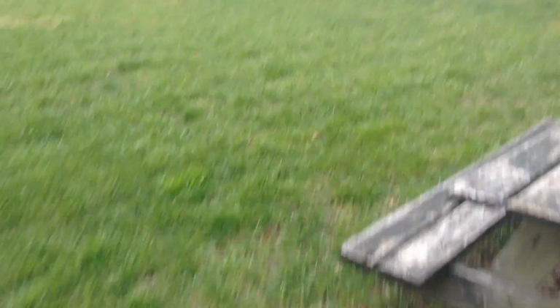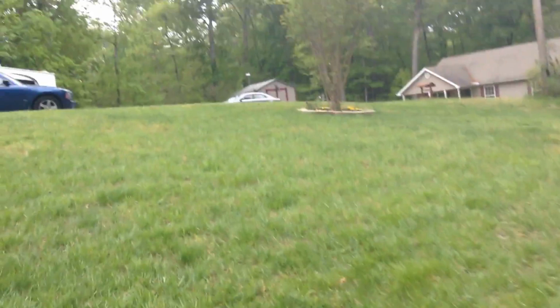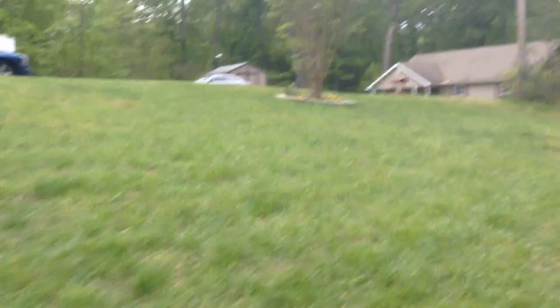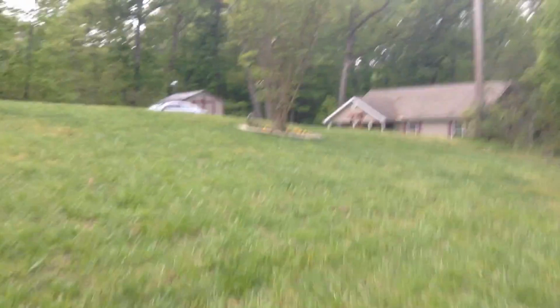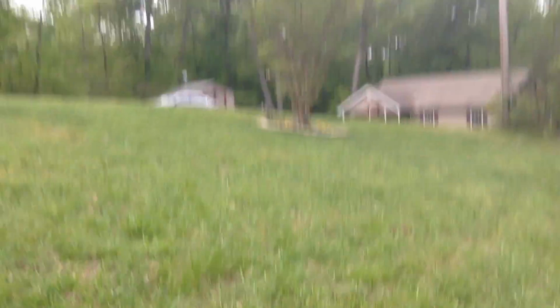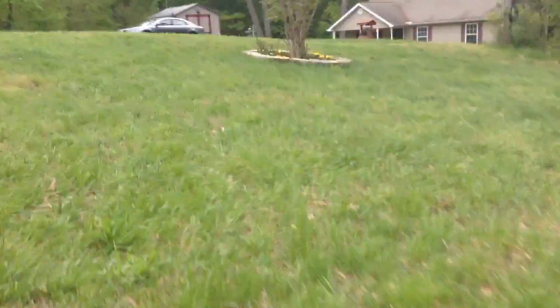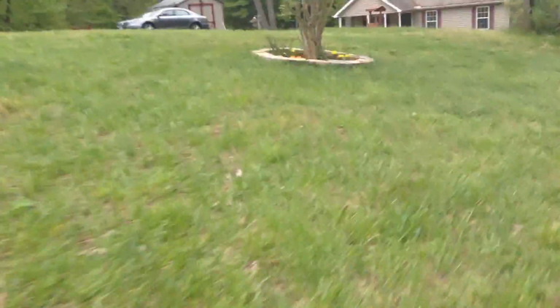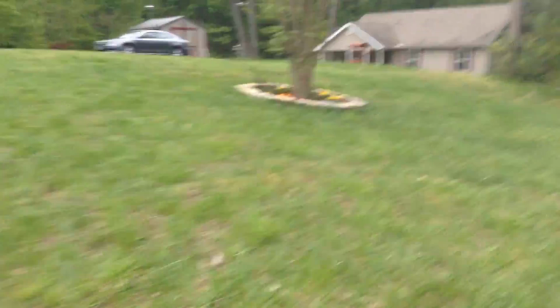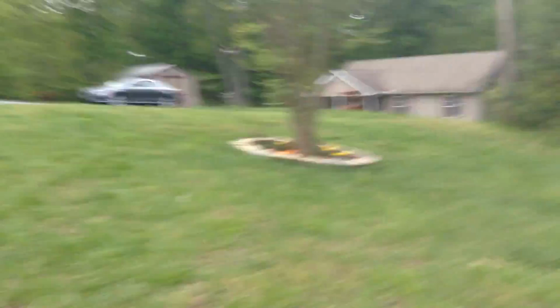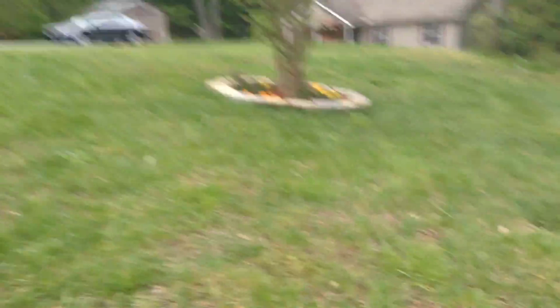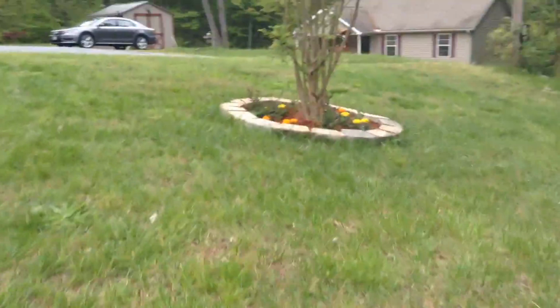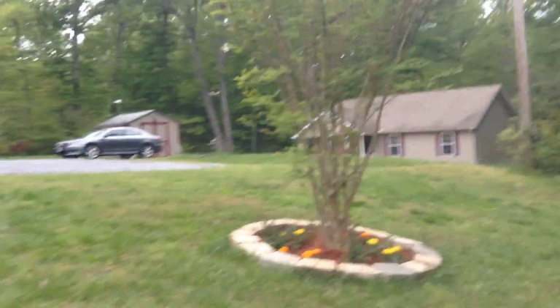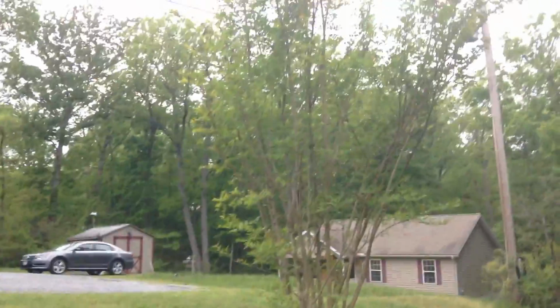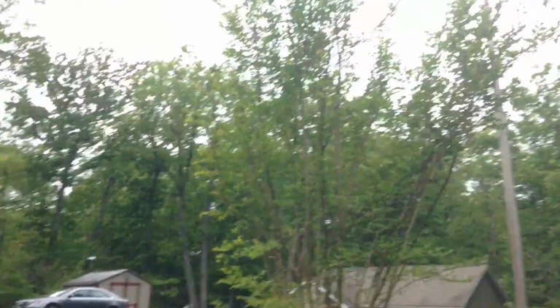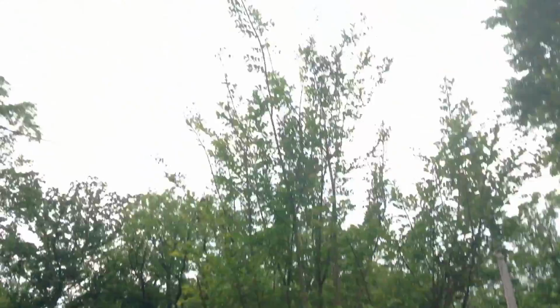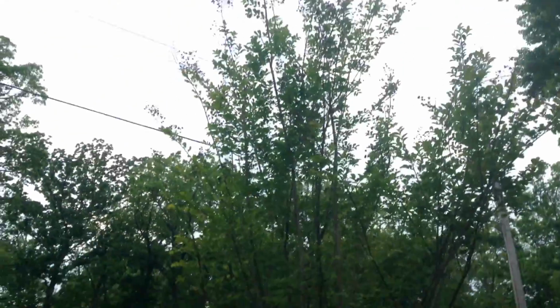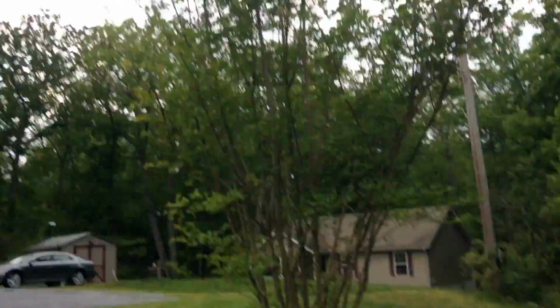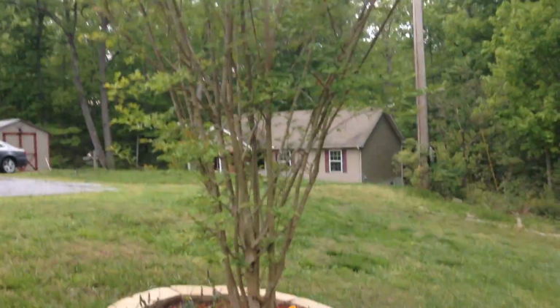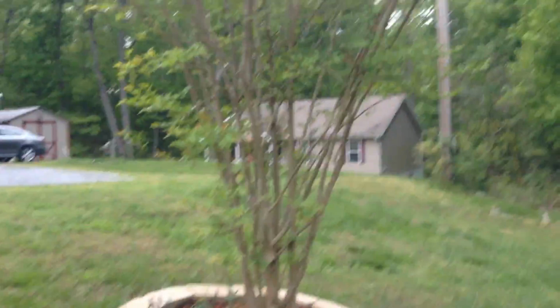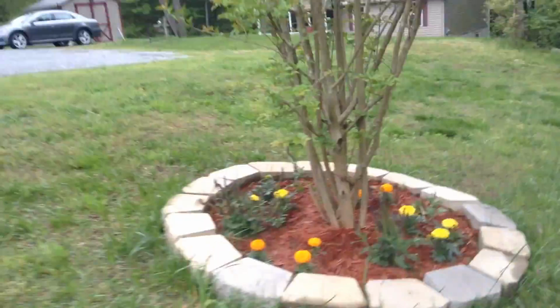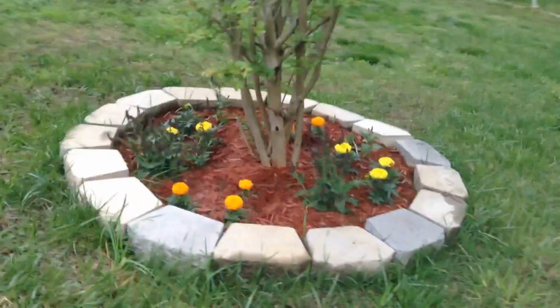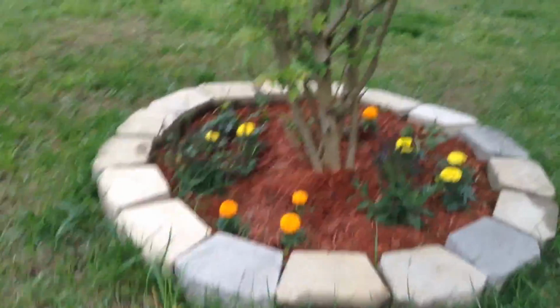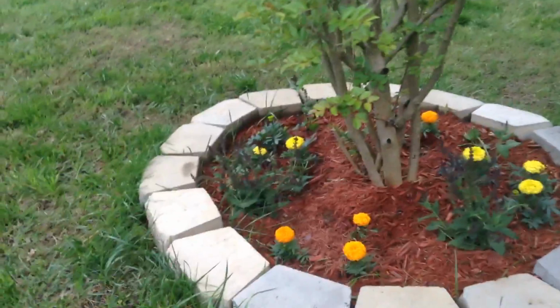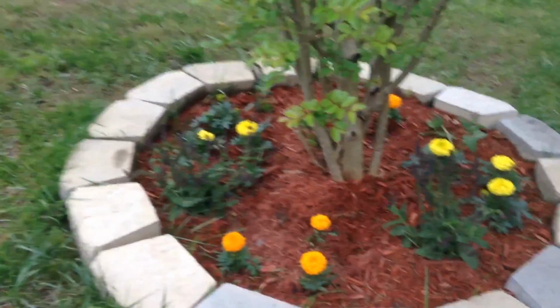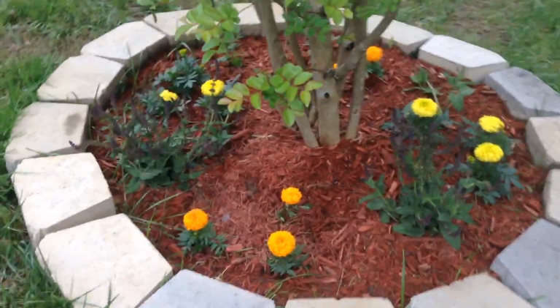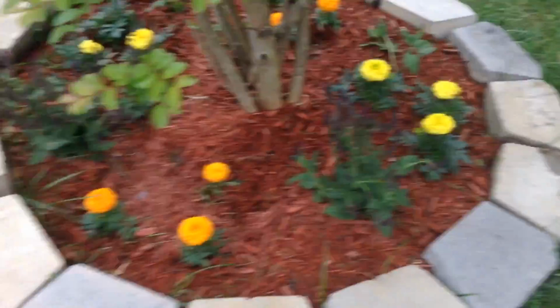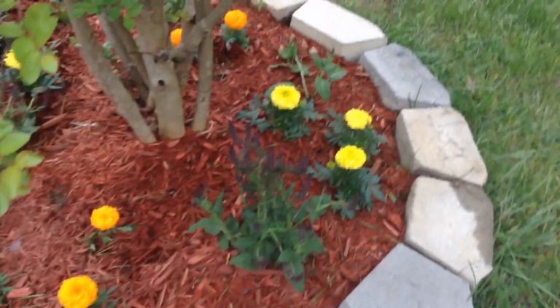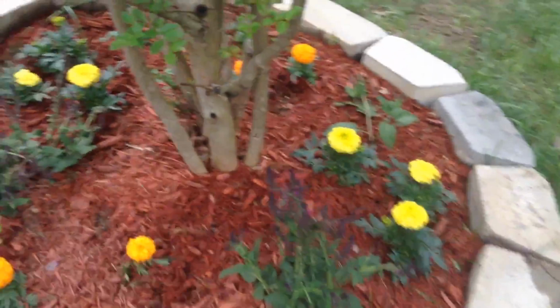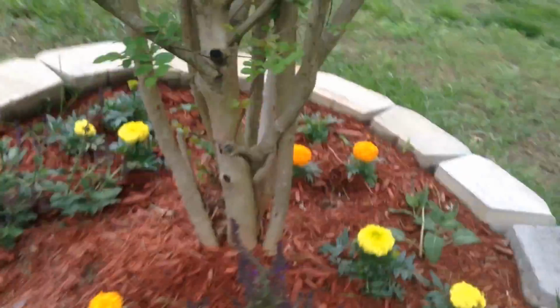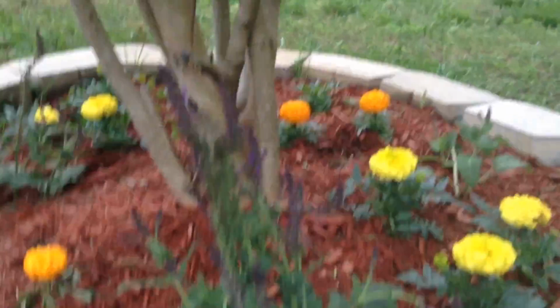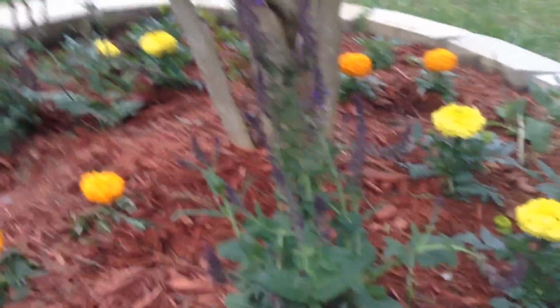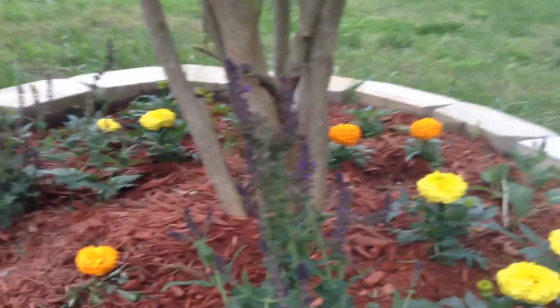We're heading over here now. We have, first of all, this tree we planted, so we're going well. We also have some flowers. Remember those purple flowers right there.